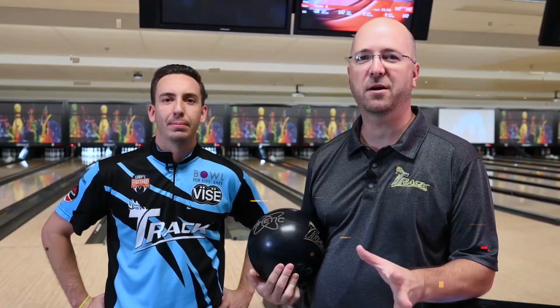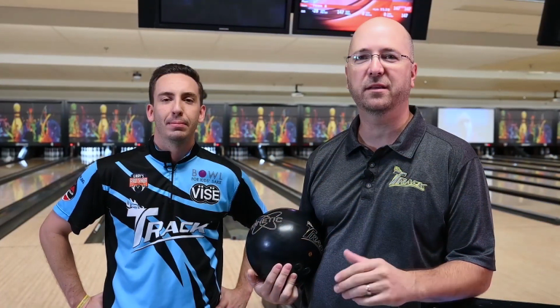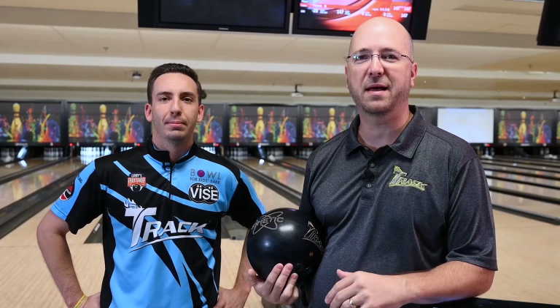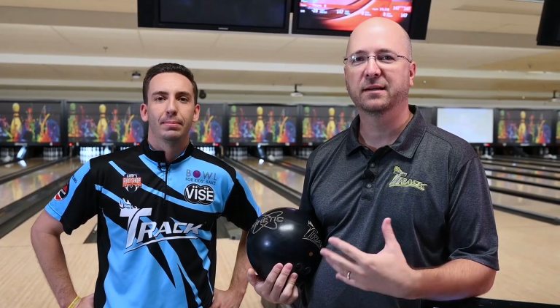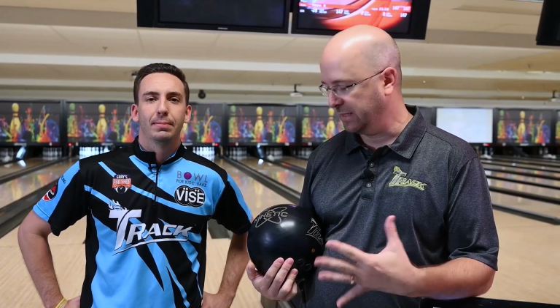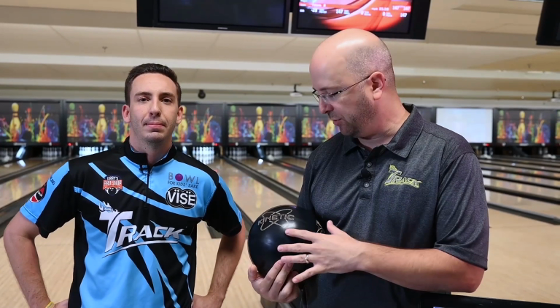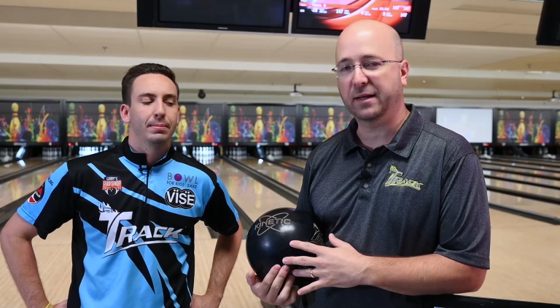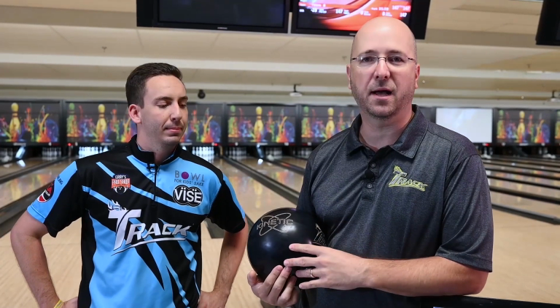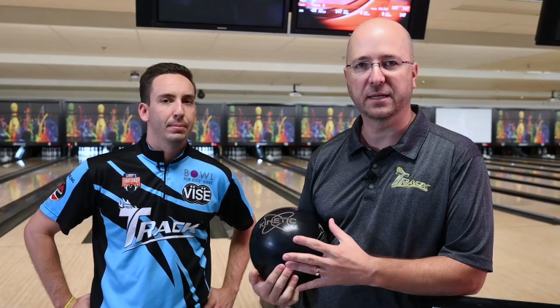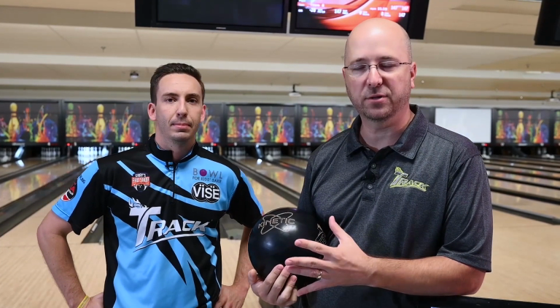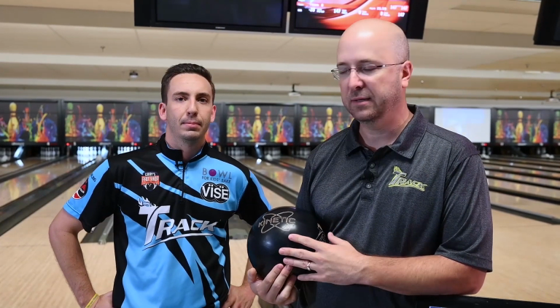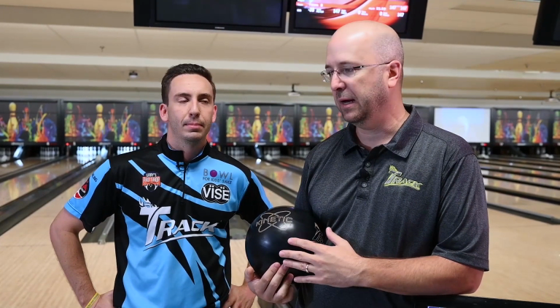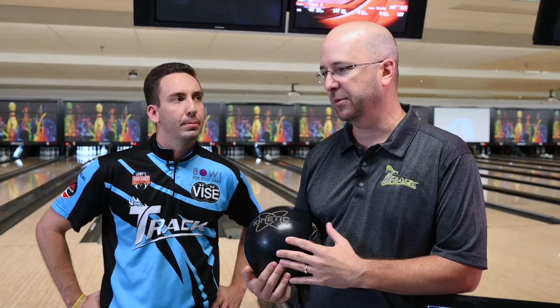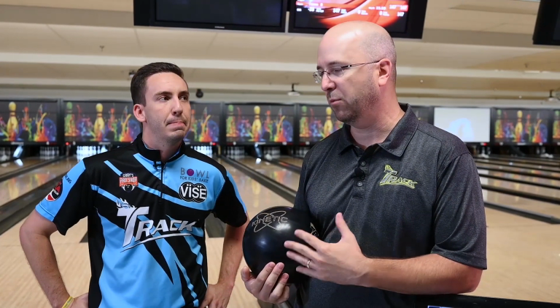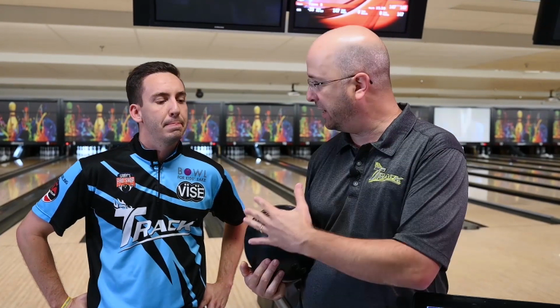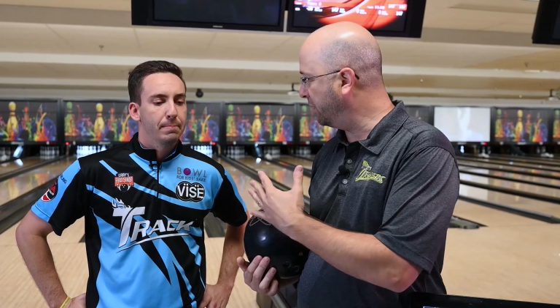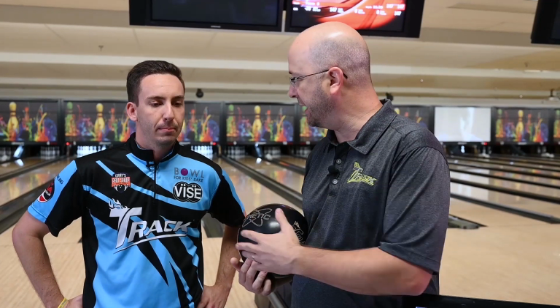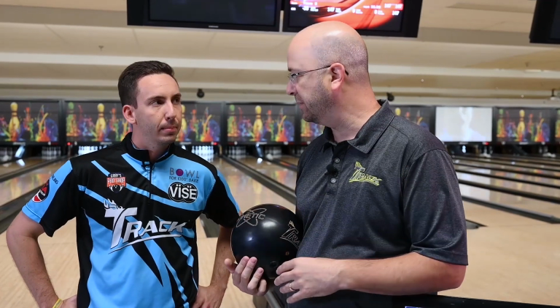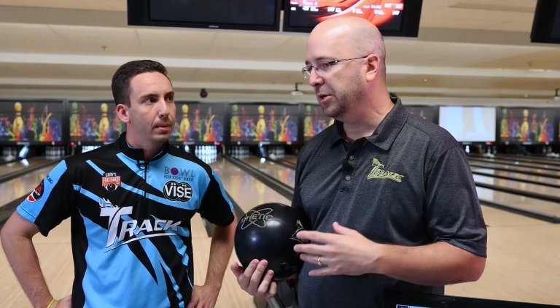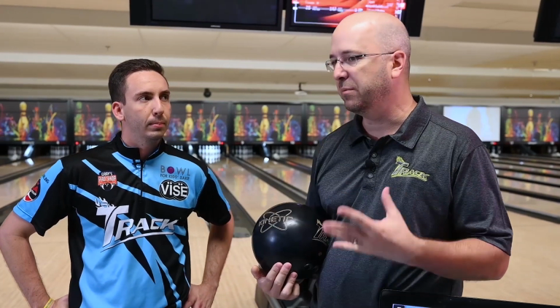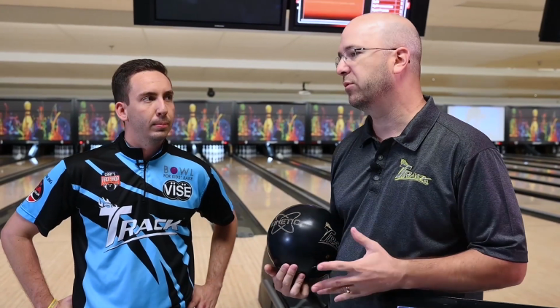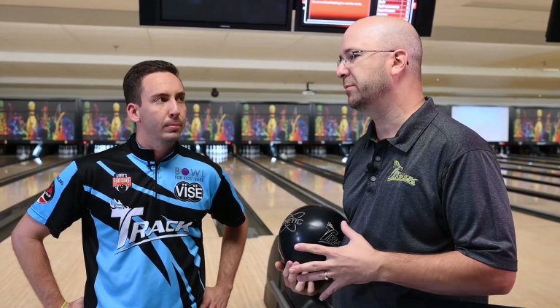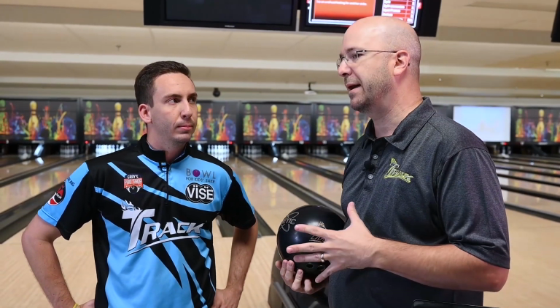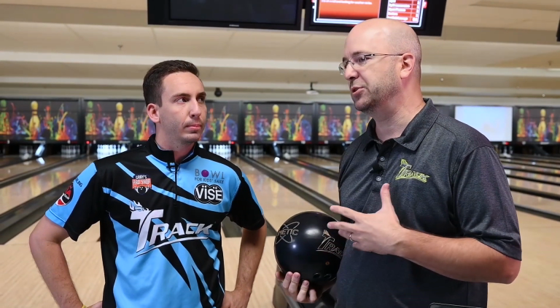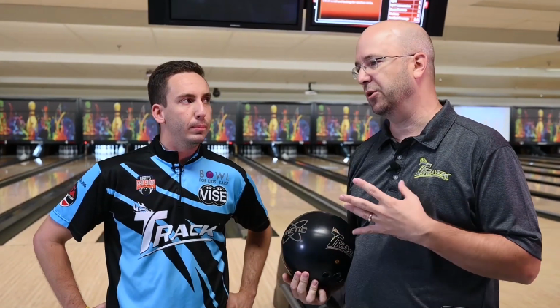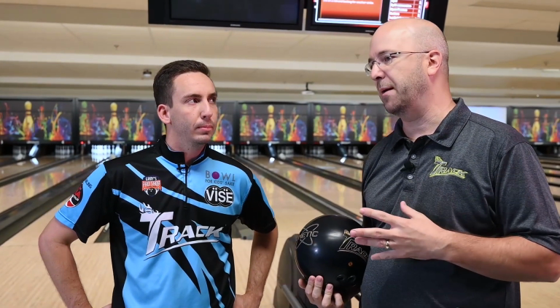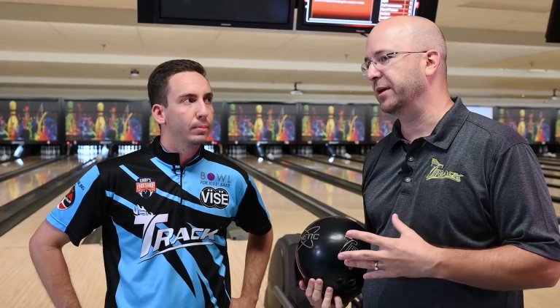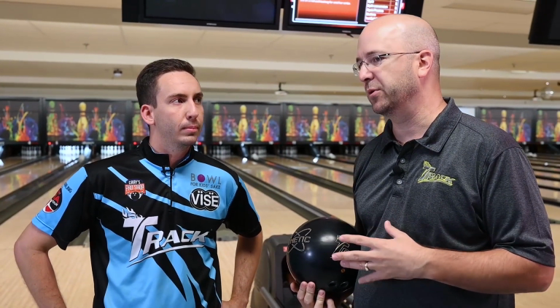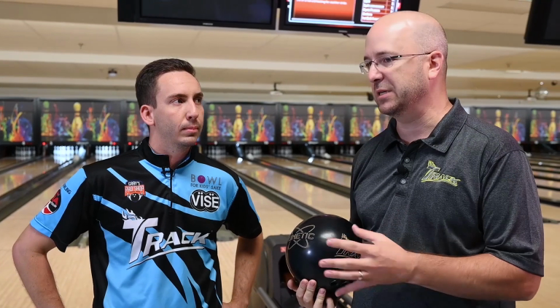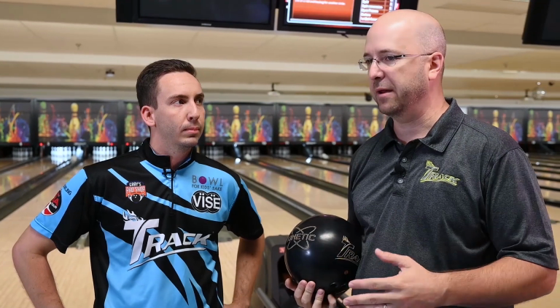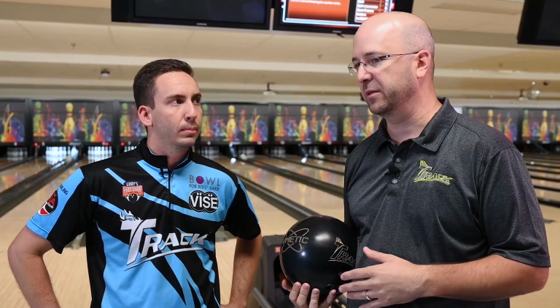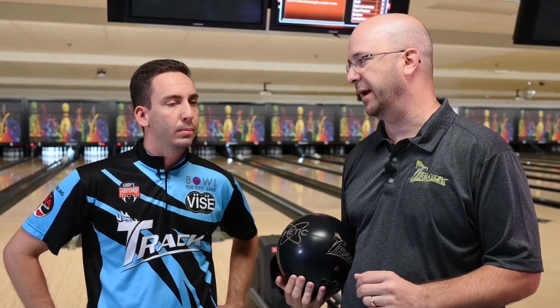So now we're out here on the lanes with Matt. We just got both Kinetic Obsidians drilled up — one pin up, one pin down. You've been bowling for a little bit, Matt. What's your early observation? What are you seeing out of the two layouts?